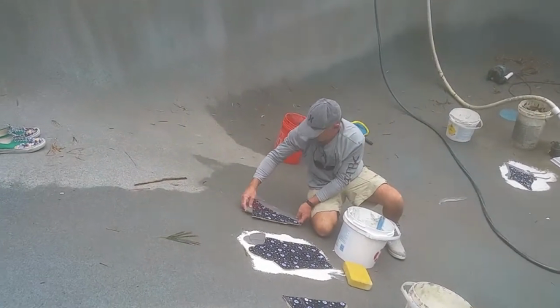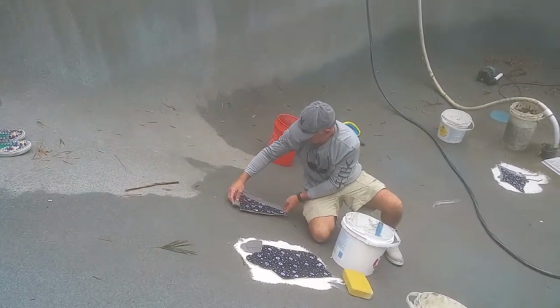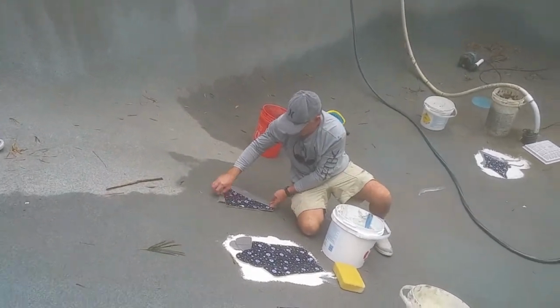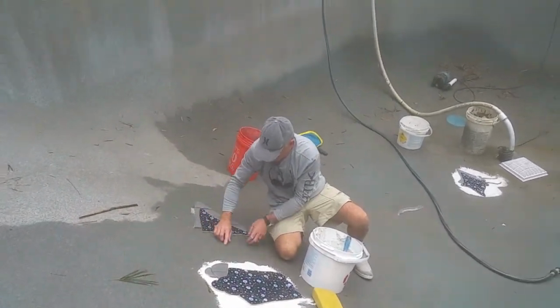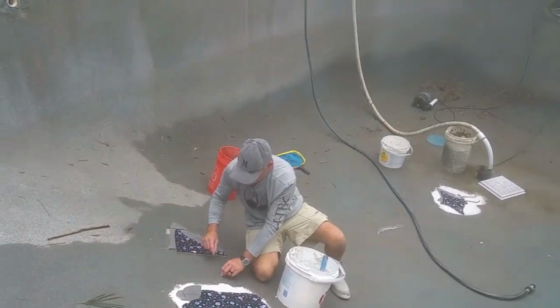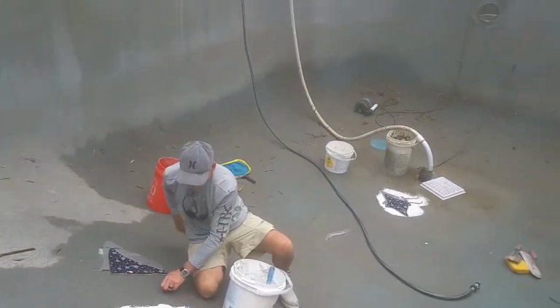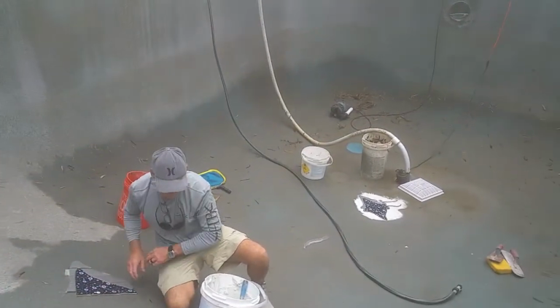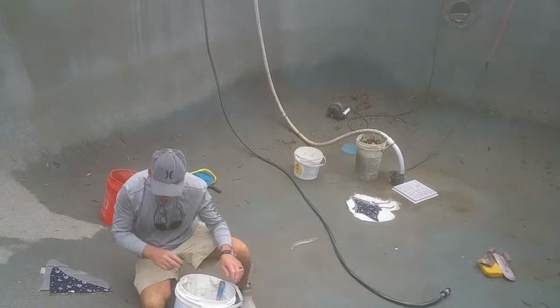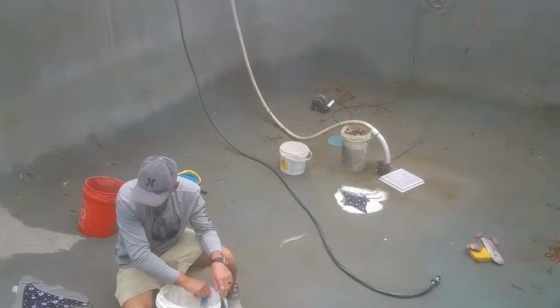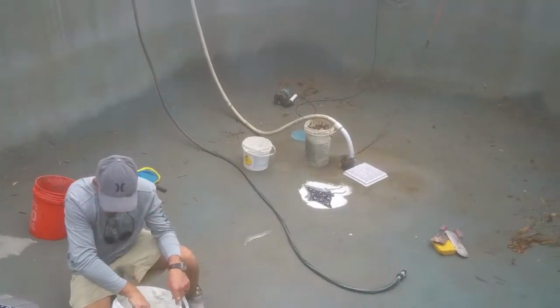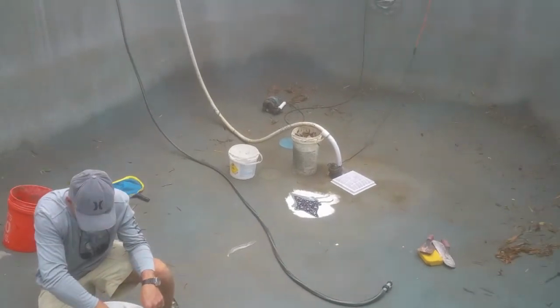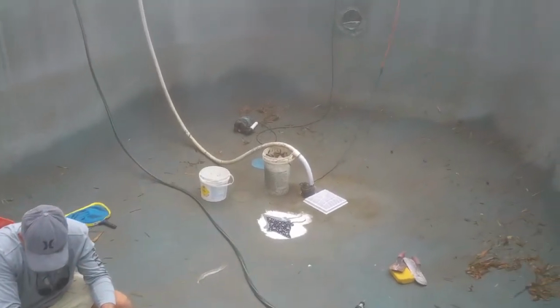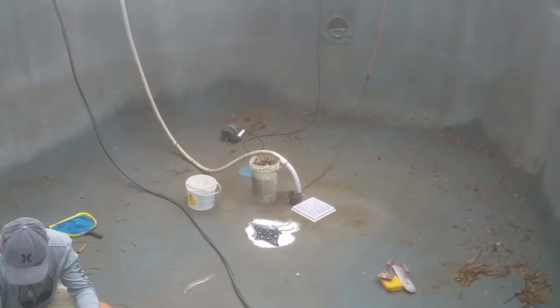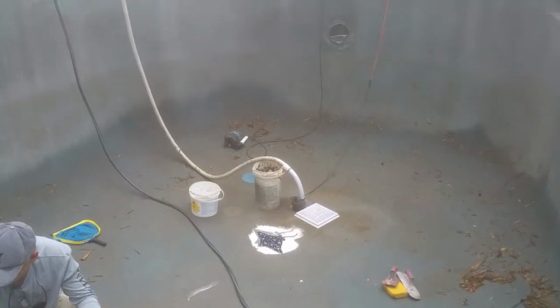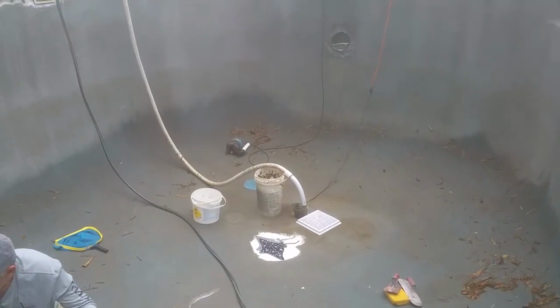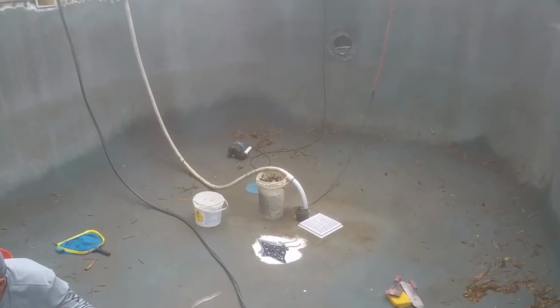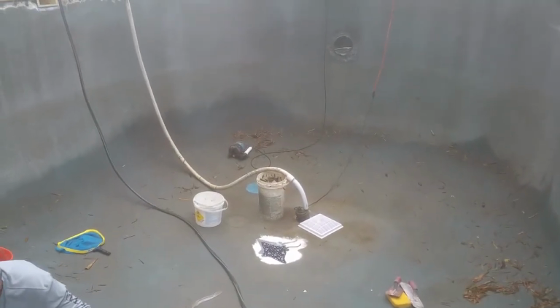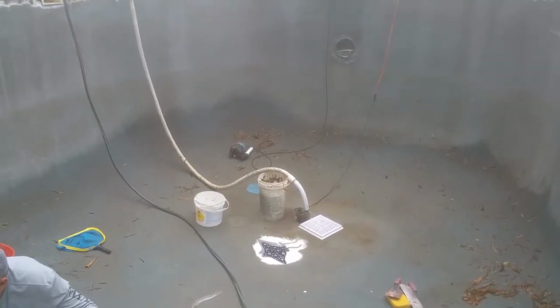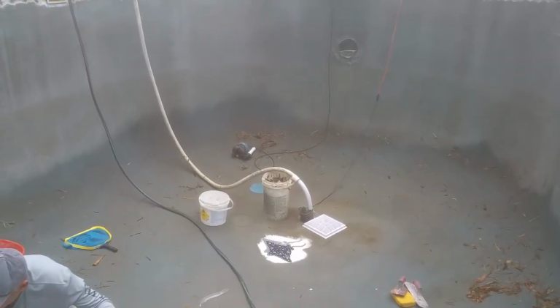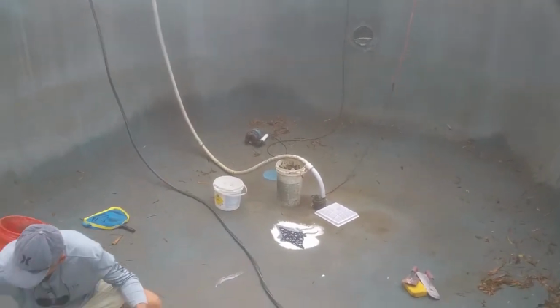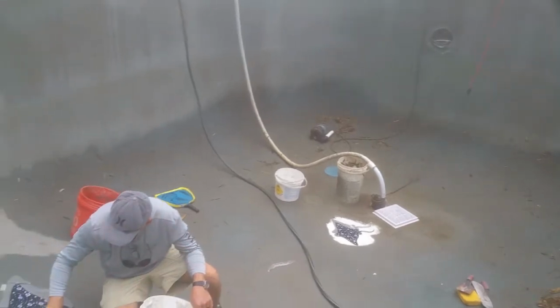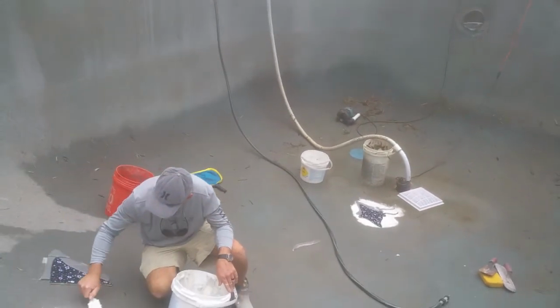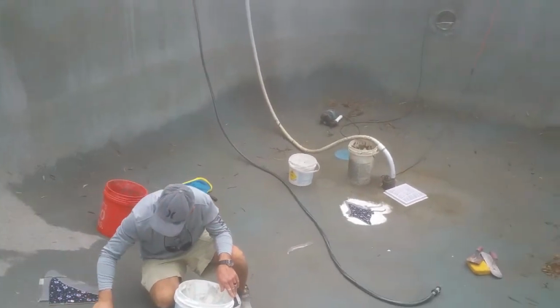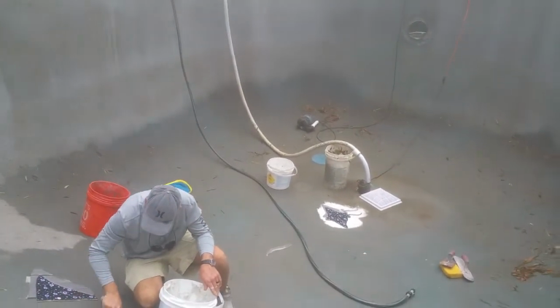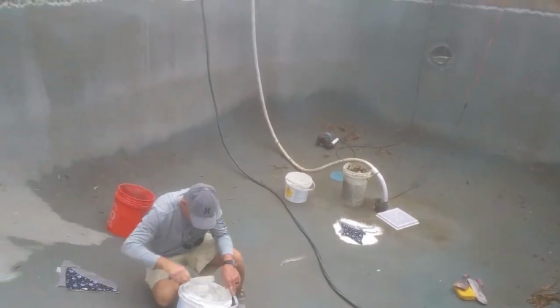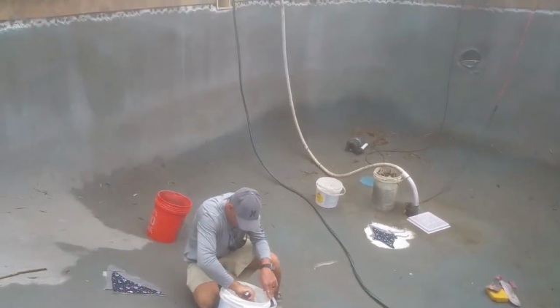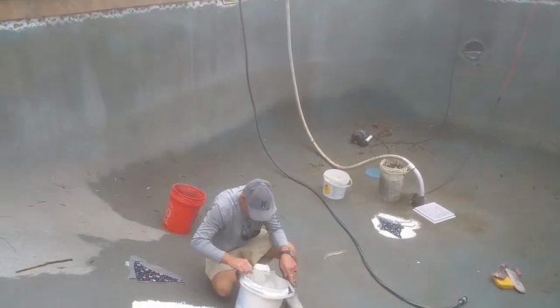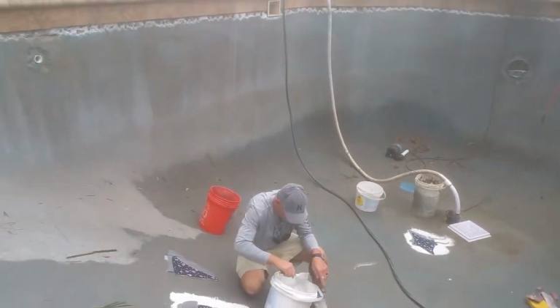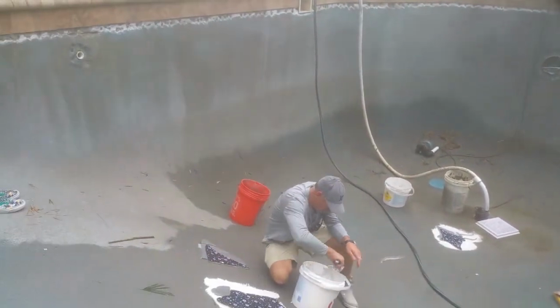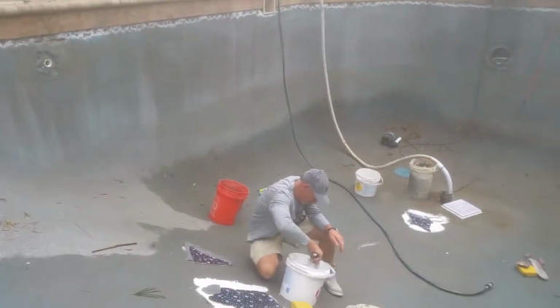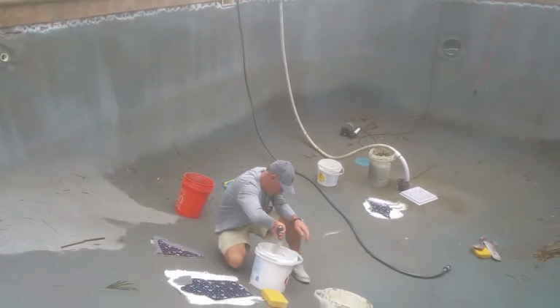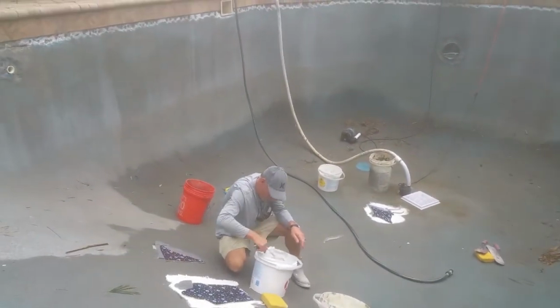Just look at this stingray — he's already set one down in the deep end there. I don't know if you can see that, but it's beautiful work. I hope you're having a great day. Thank you.